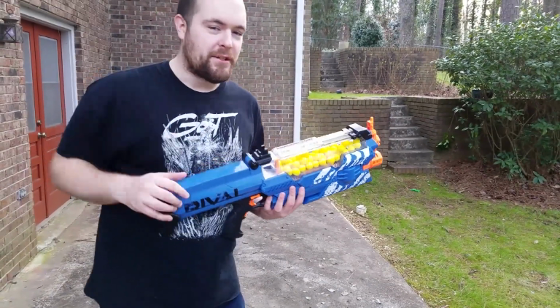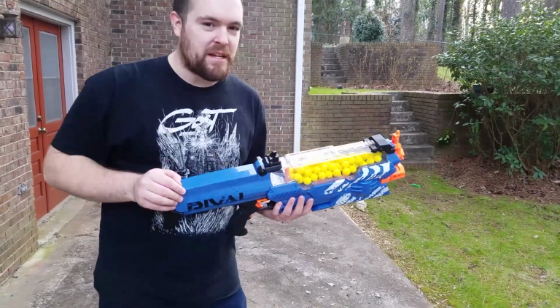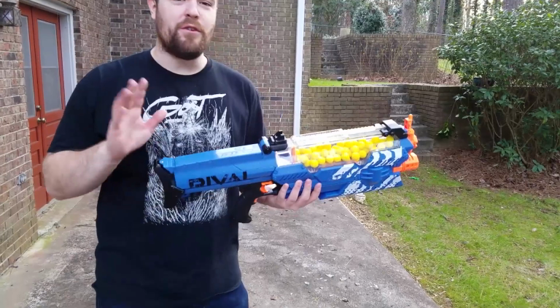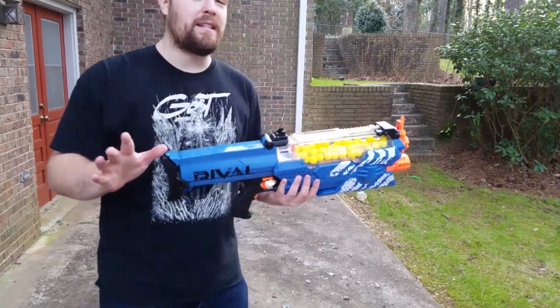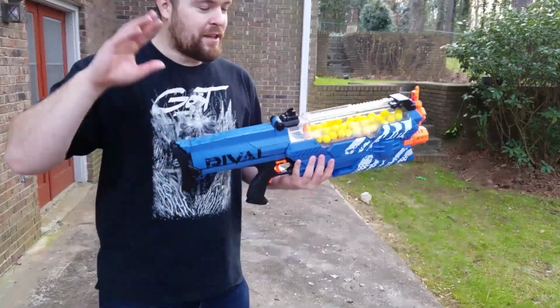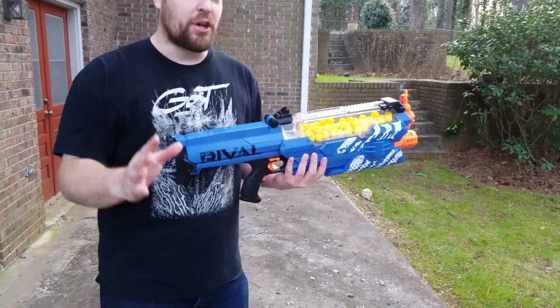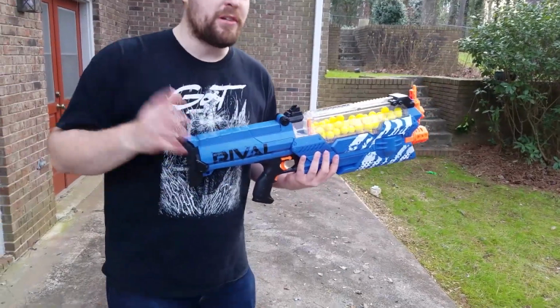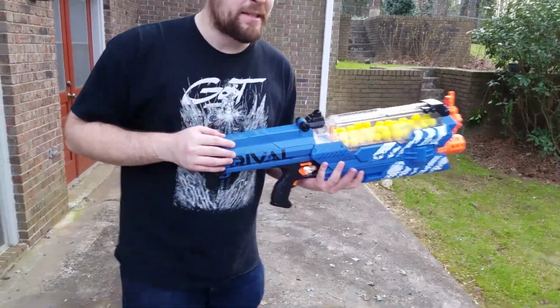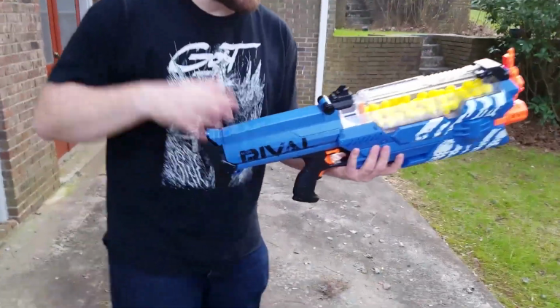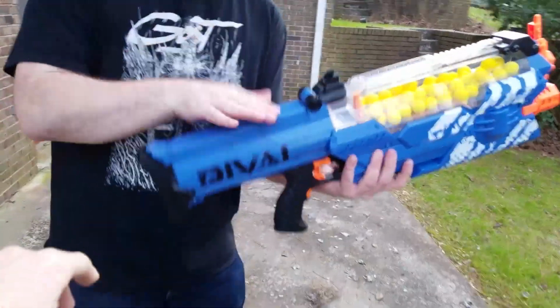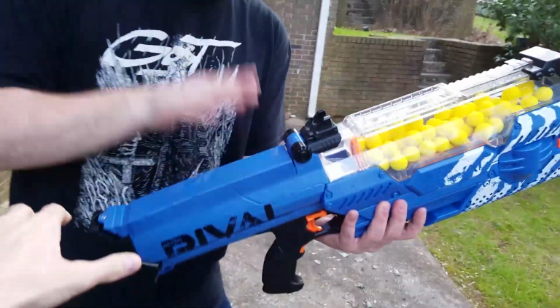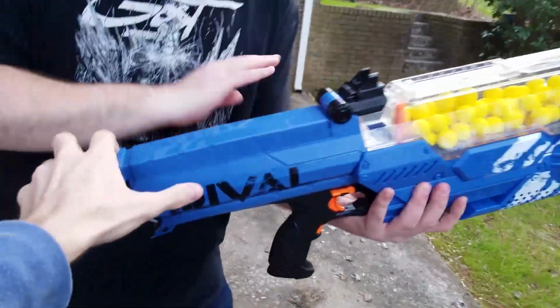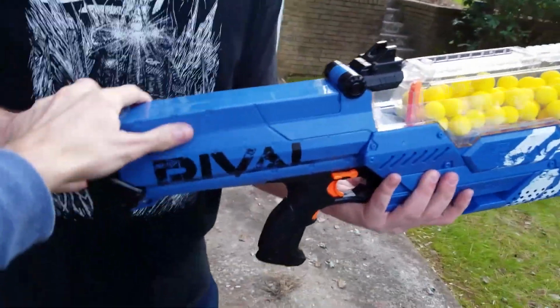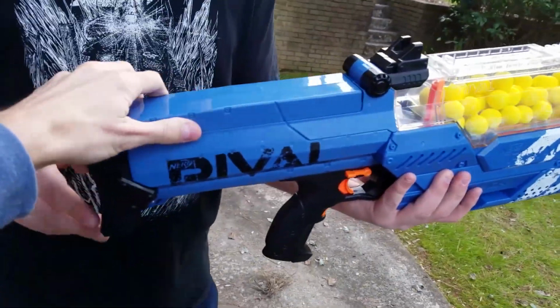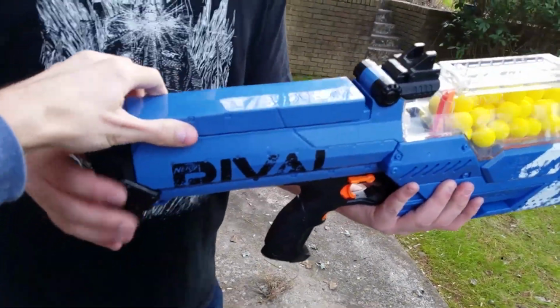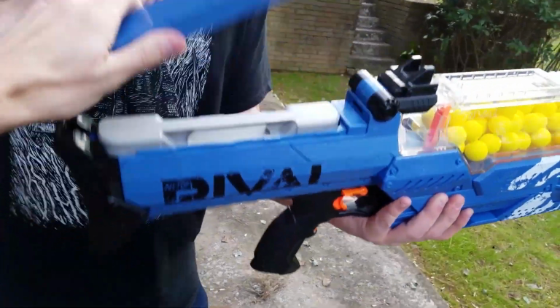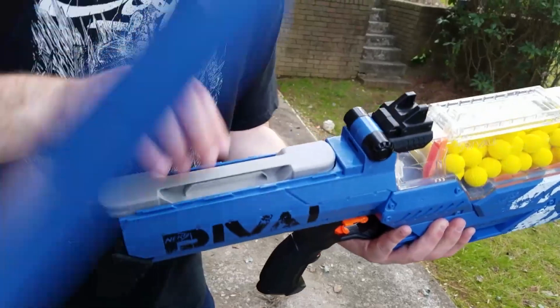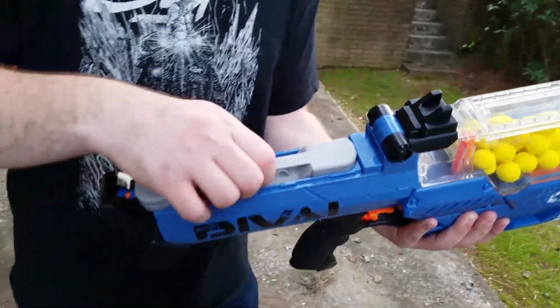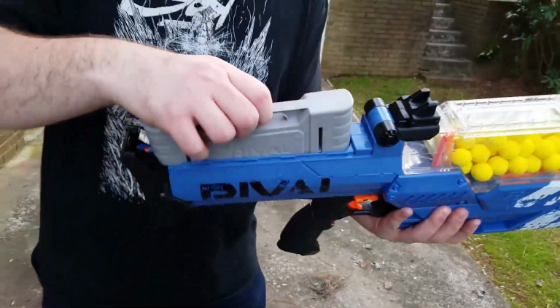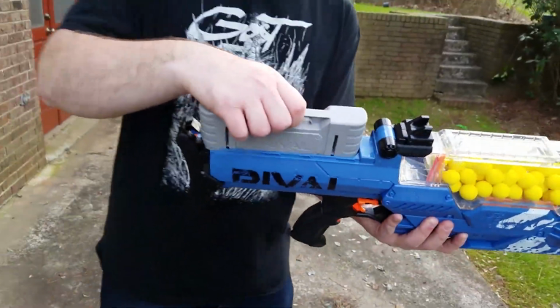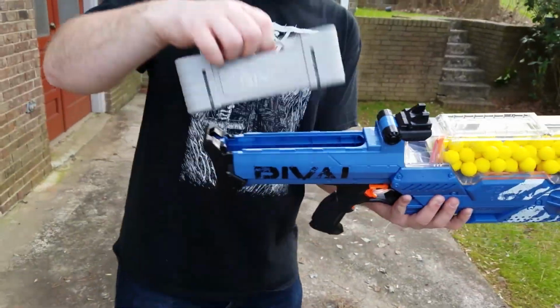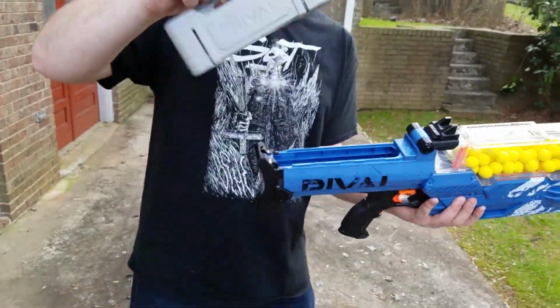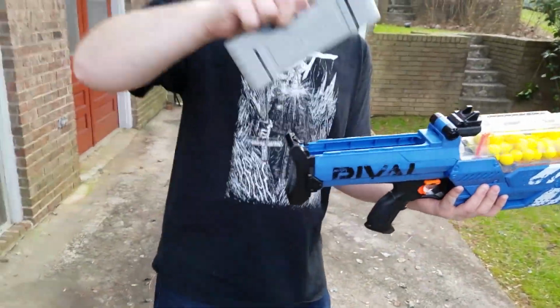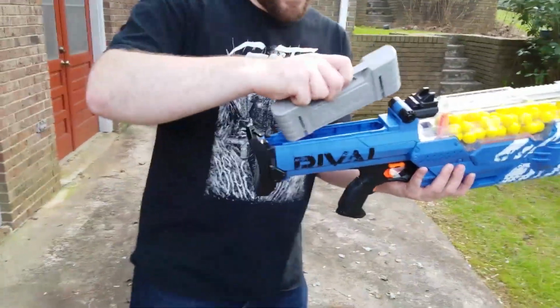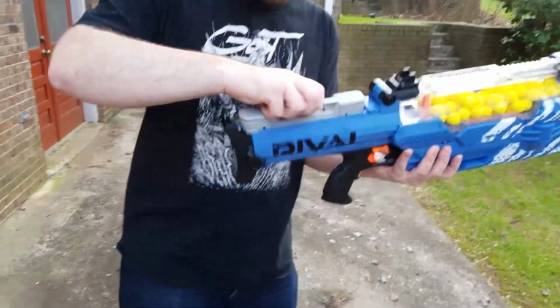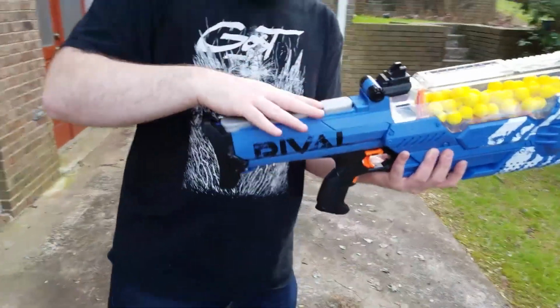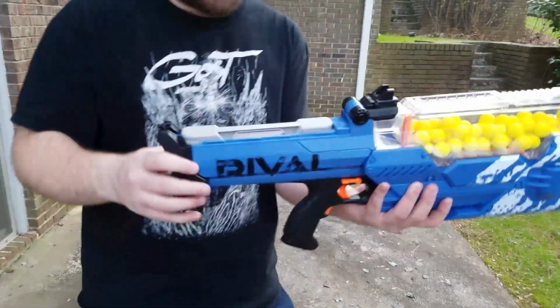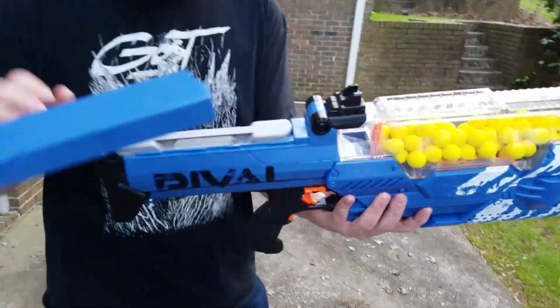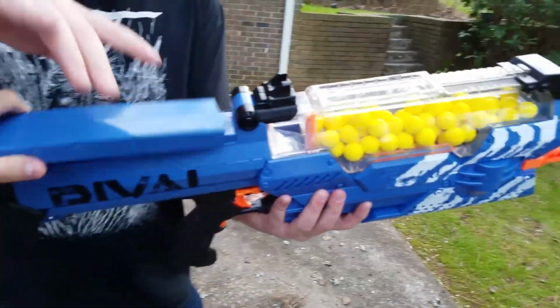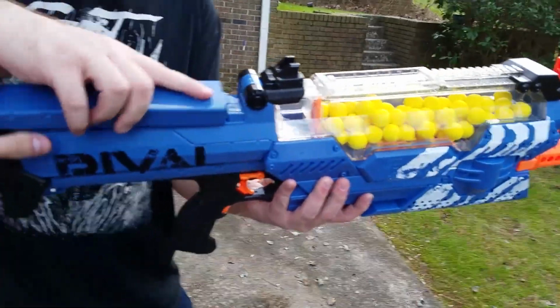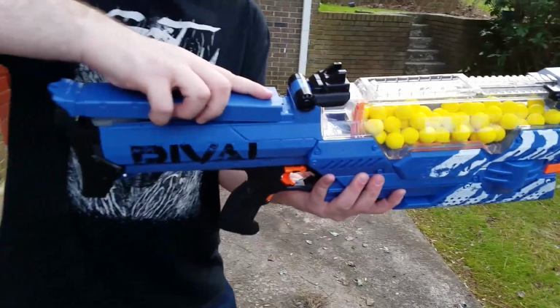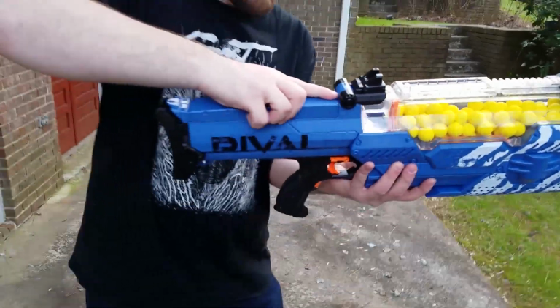Yeah. So that means if you have bought the rechargeable Chaos battery, it will work in here. There we go! Excellent, thank you for that.